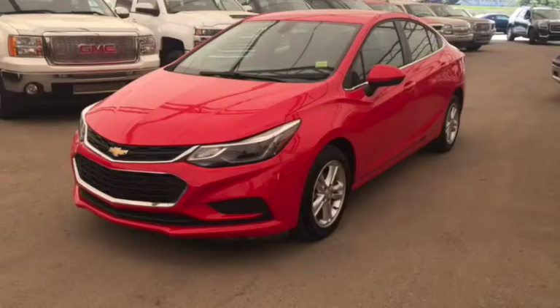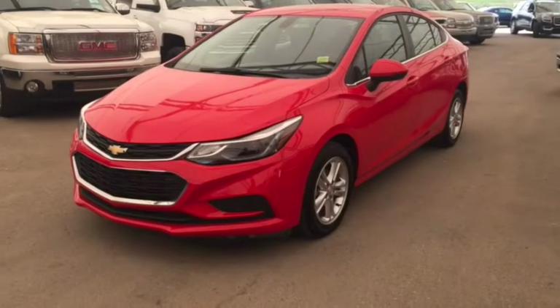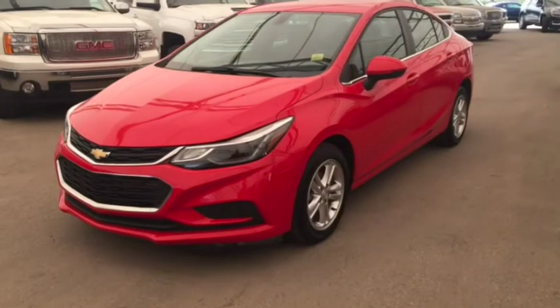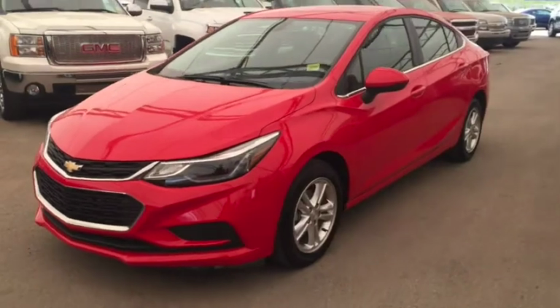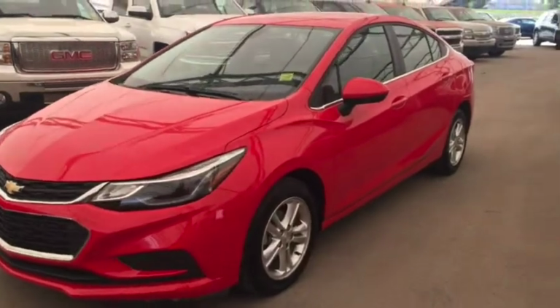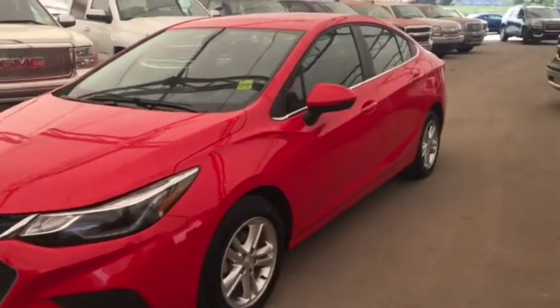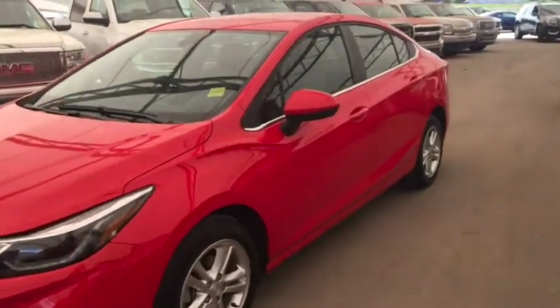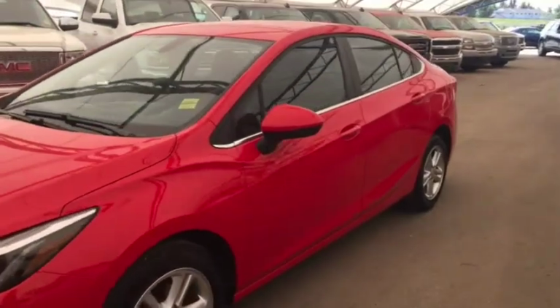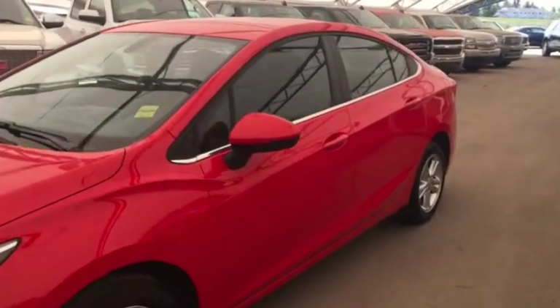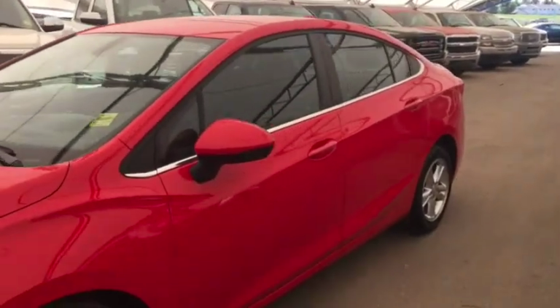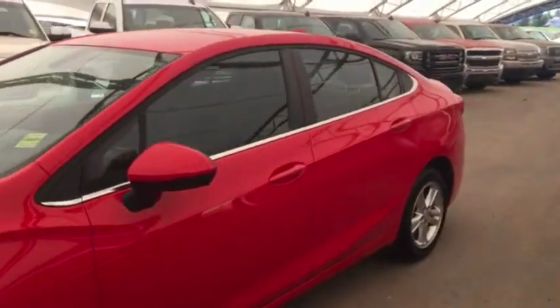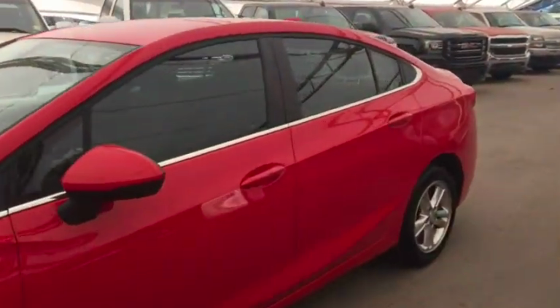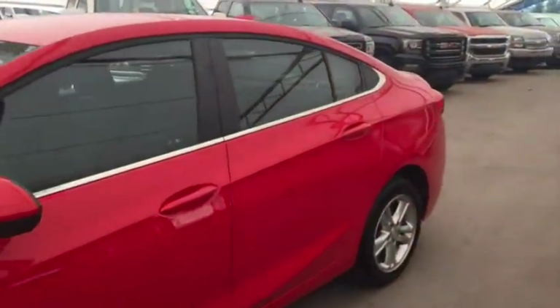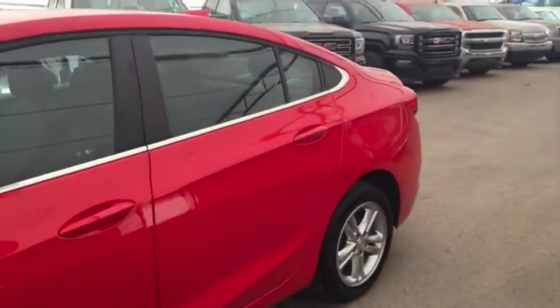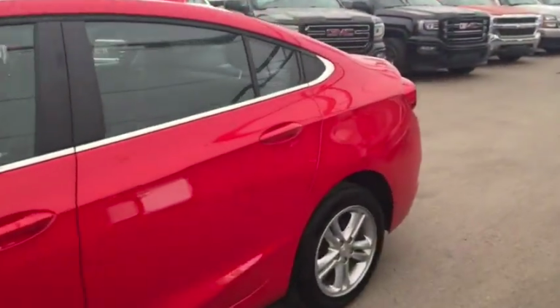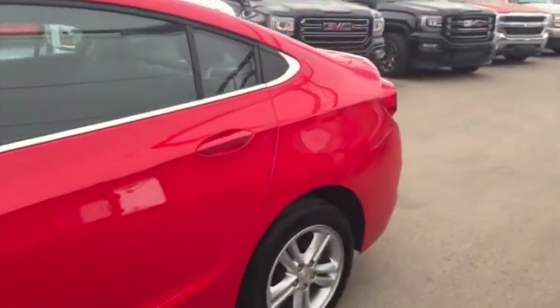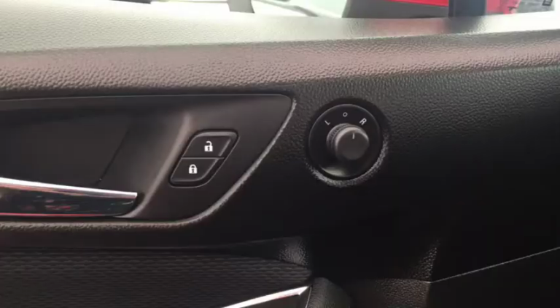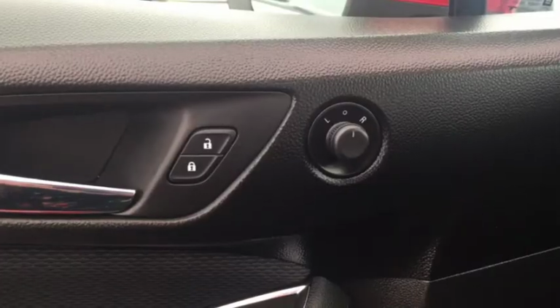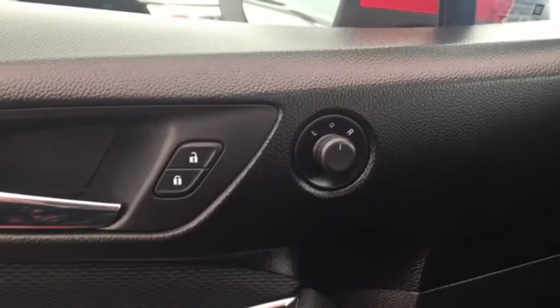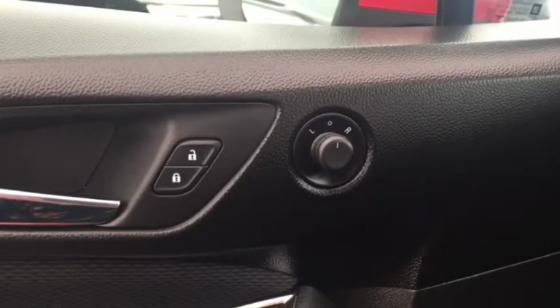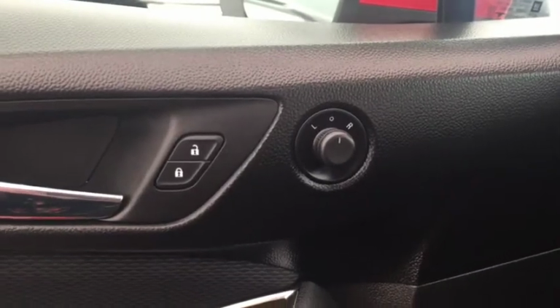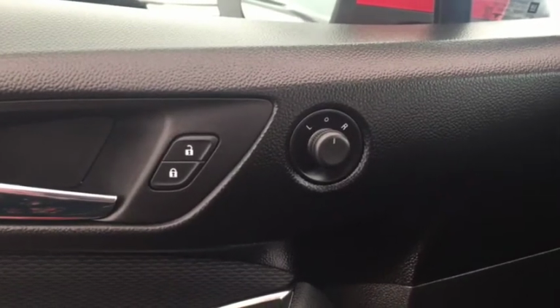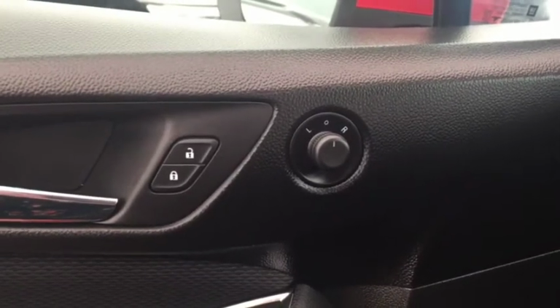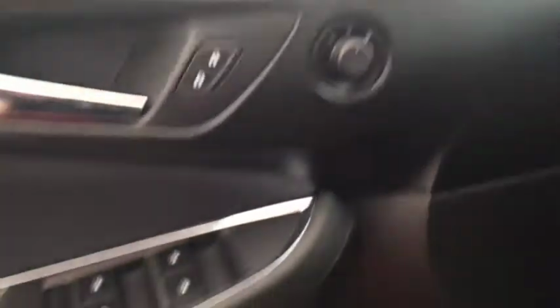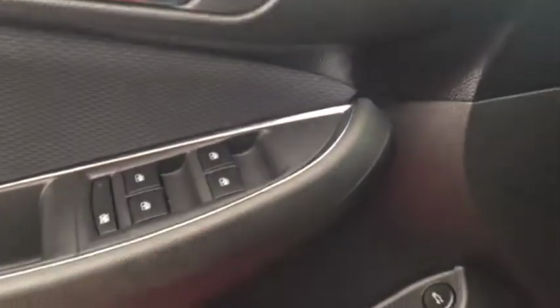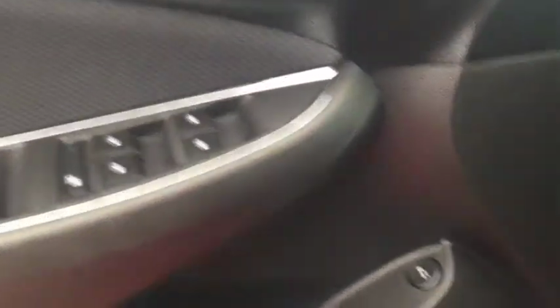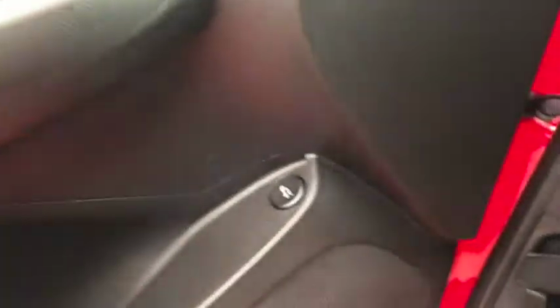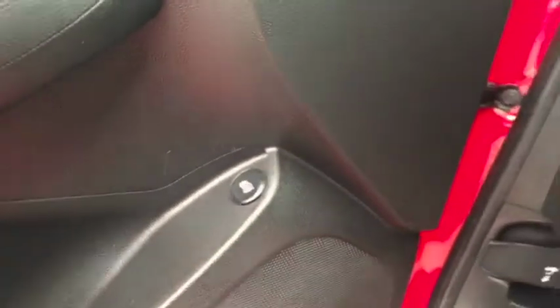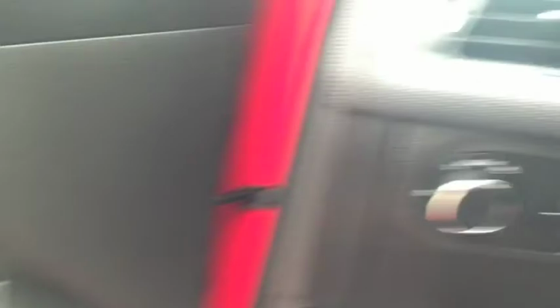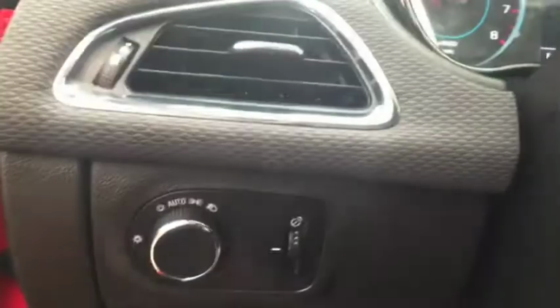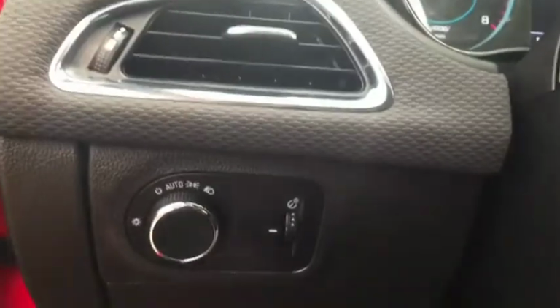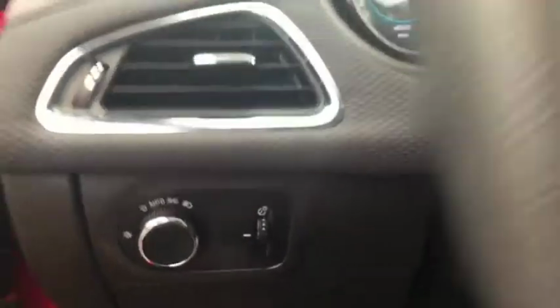Welcome to Davis Chevrolet. This is a pre-owned 2017 Chevrolet Cruze in the color red. Some features include power locks, power mirrors, power windows, power trunk, and automatic headlights.